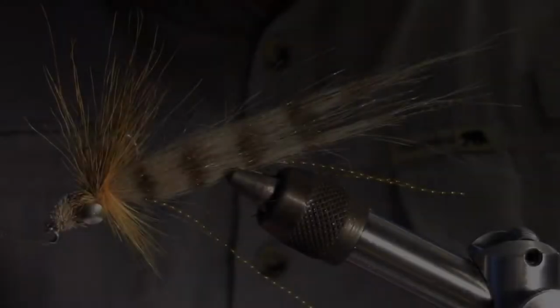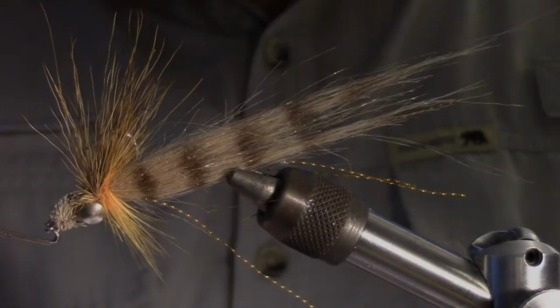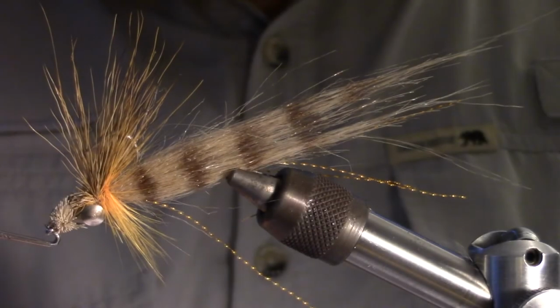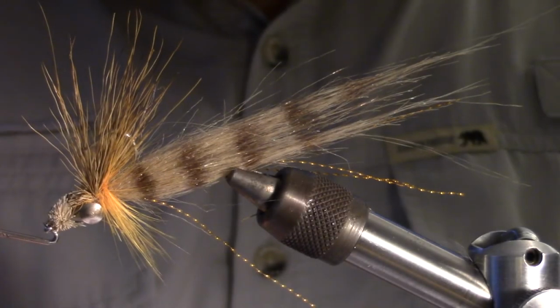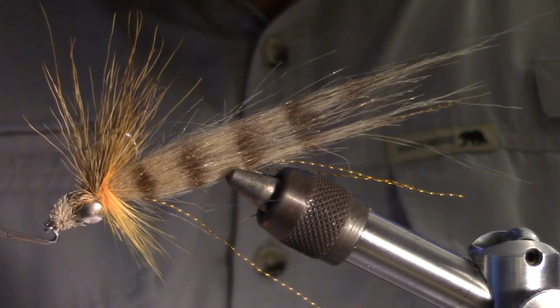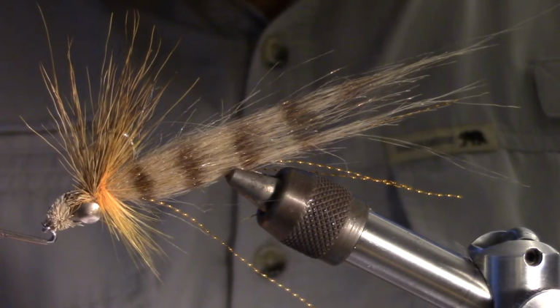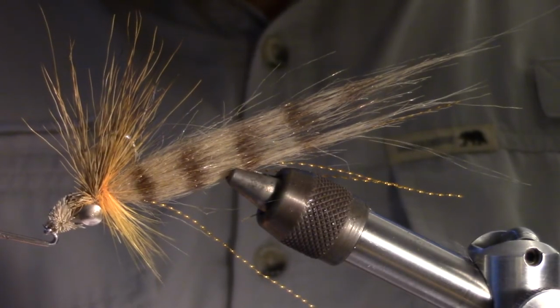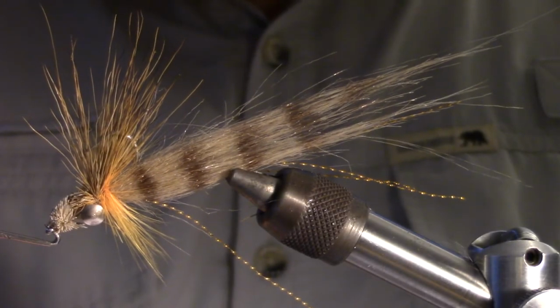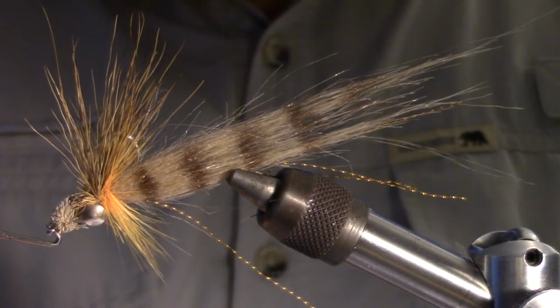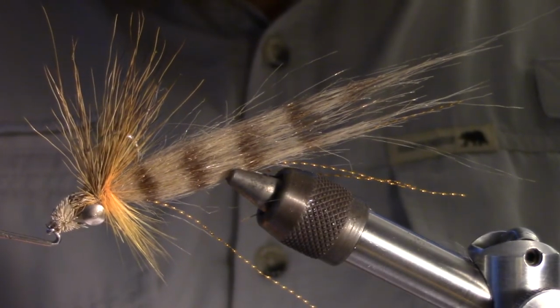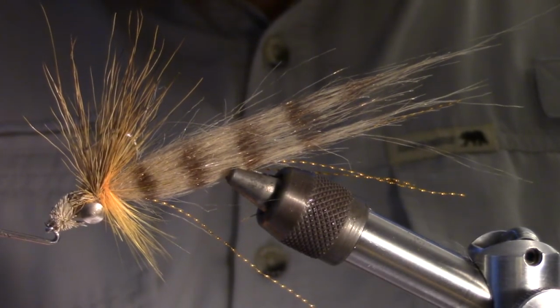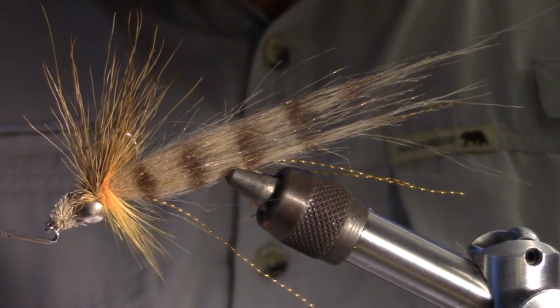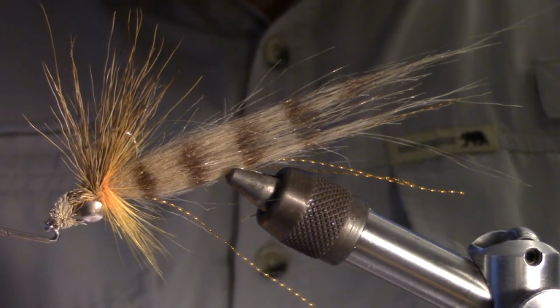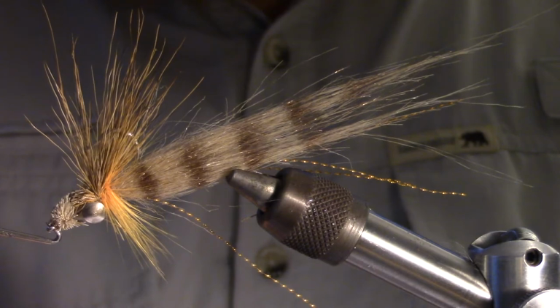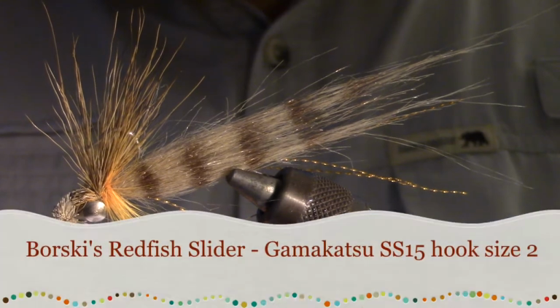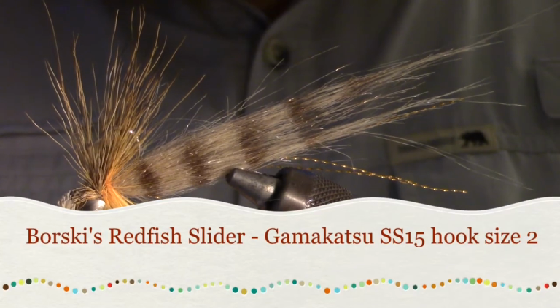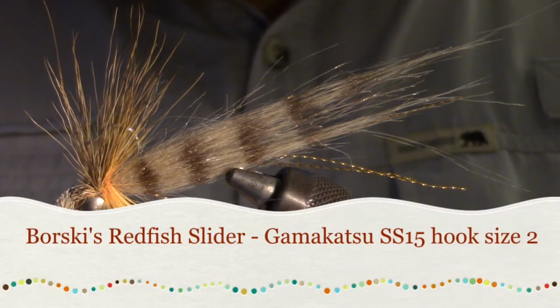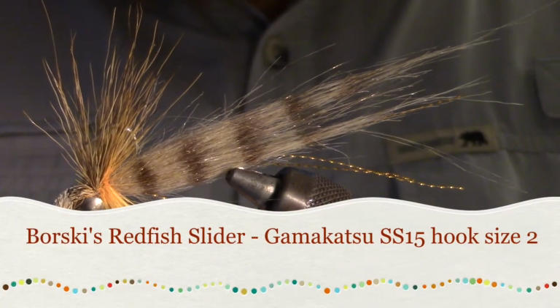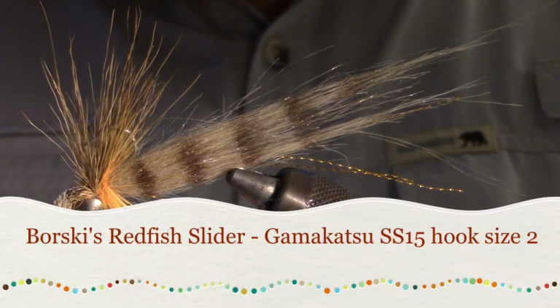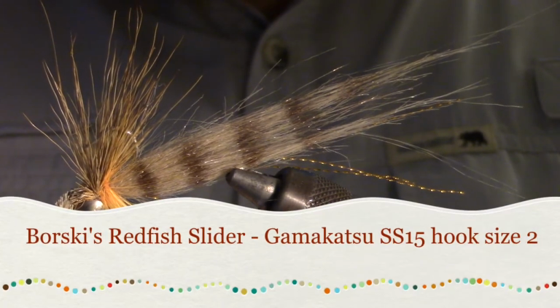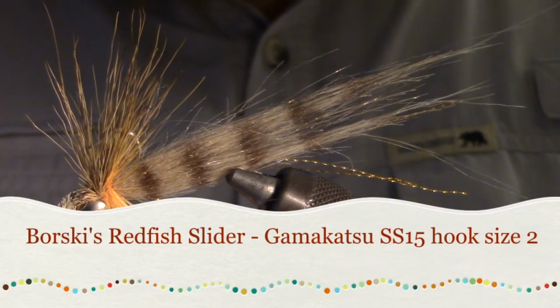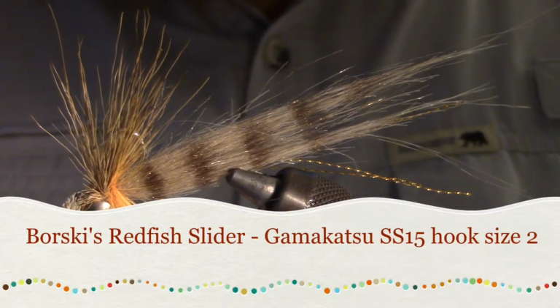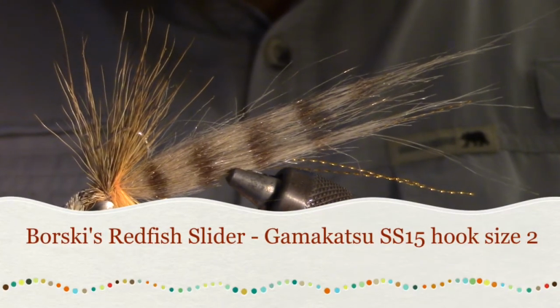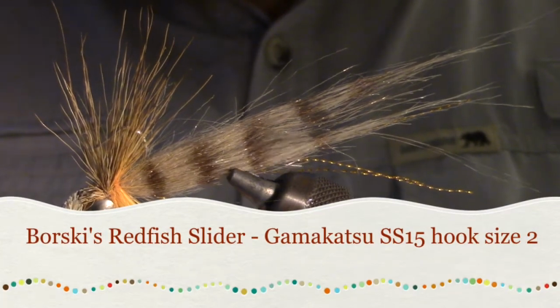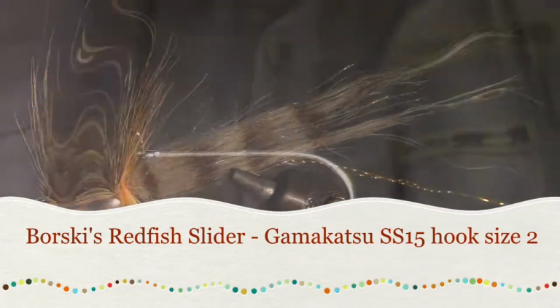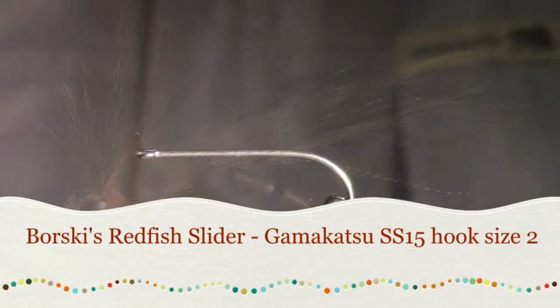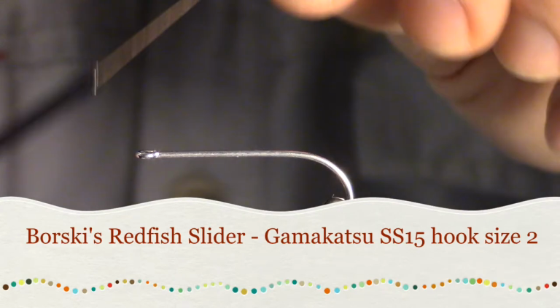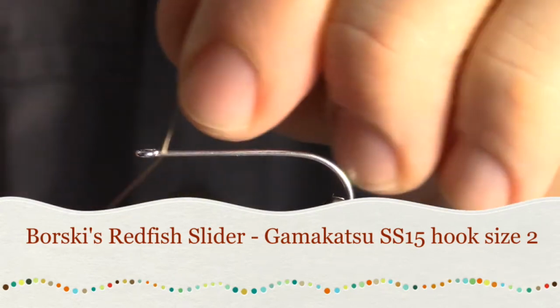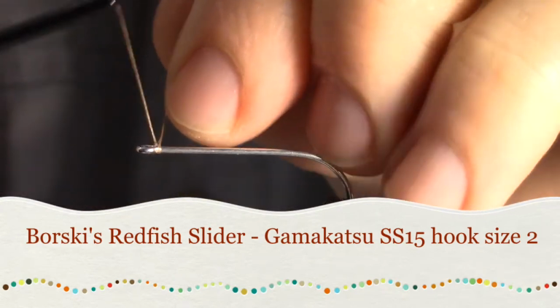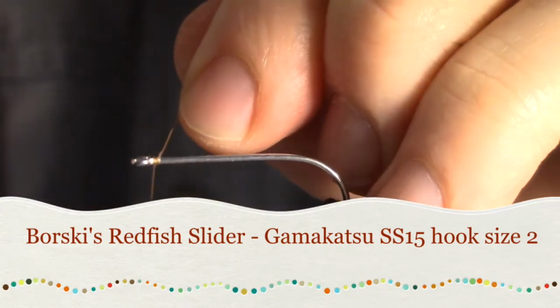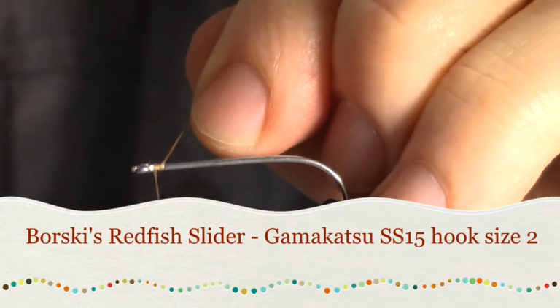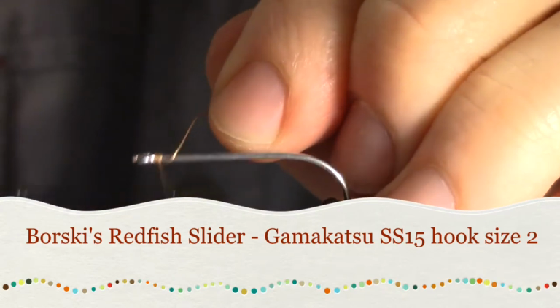Hey, thanks for joining me. Today we're going to tie the Borsky's Redfish Slider. I'm going to be using the Gamakatsu SS-15 hook, but any saltwater long shanked hook will work.